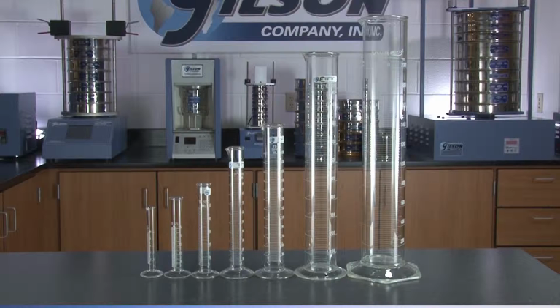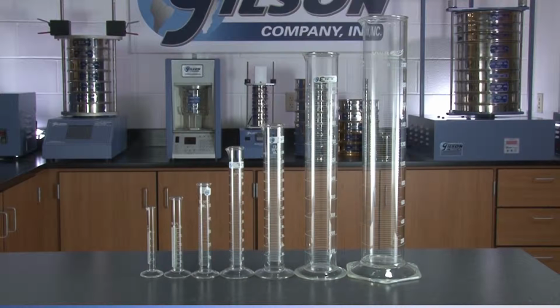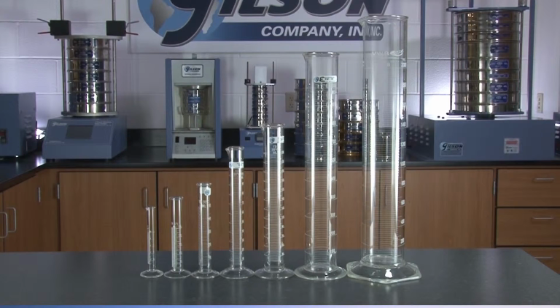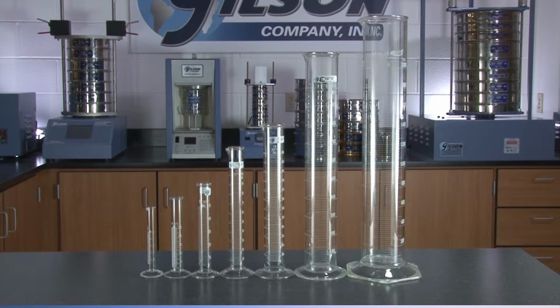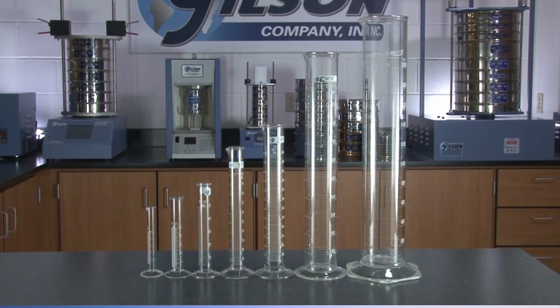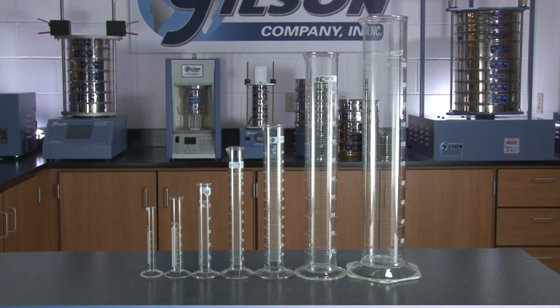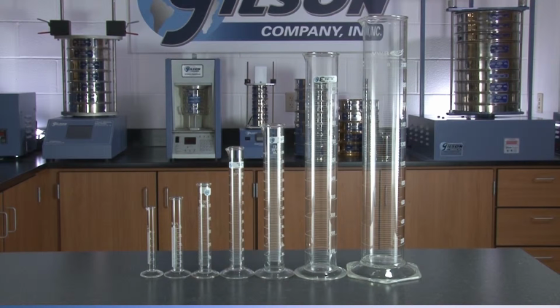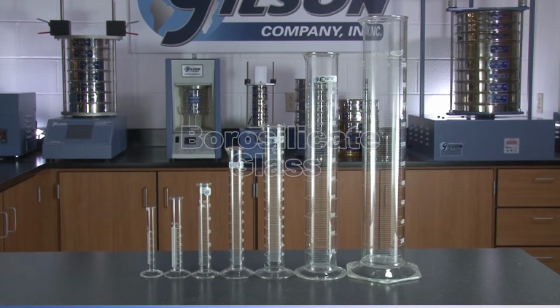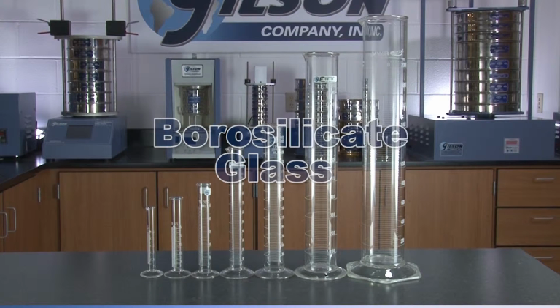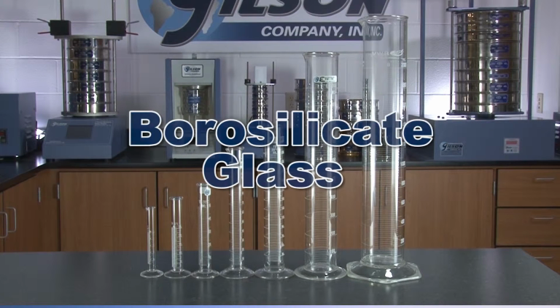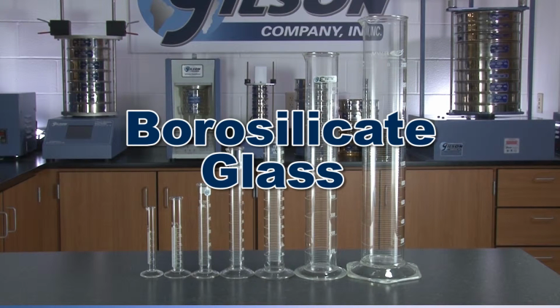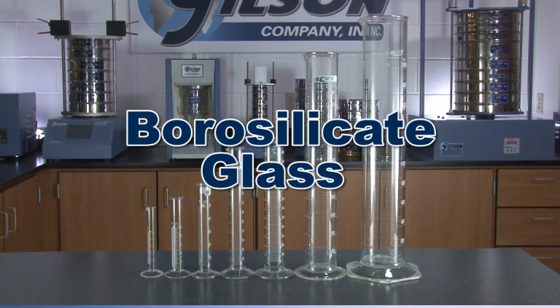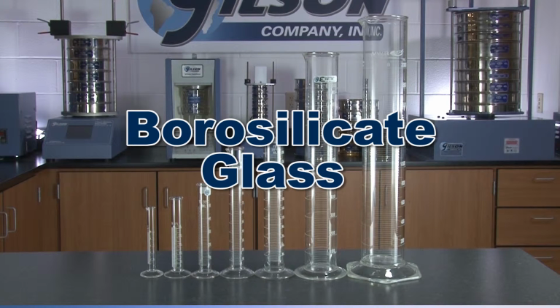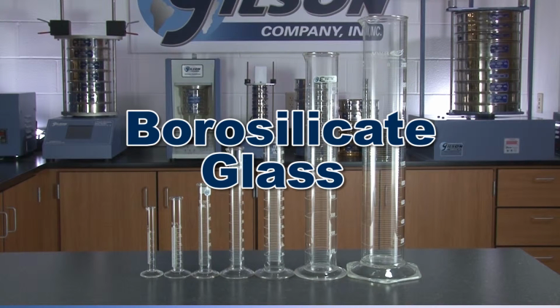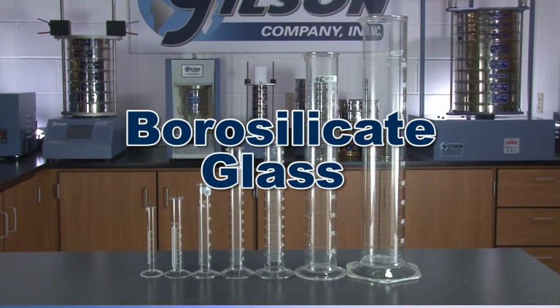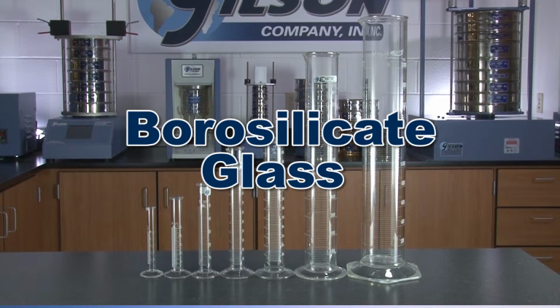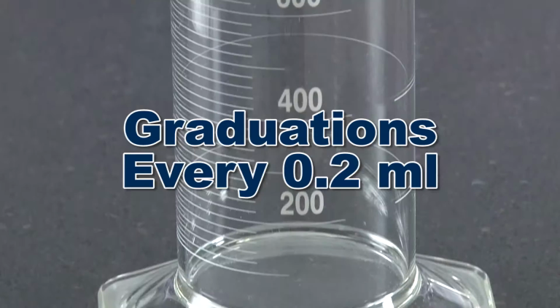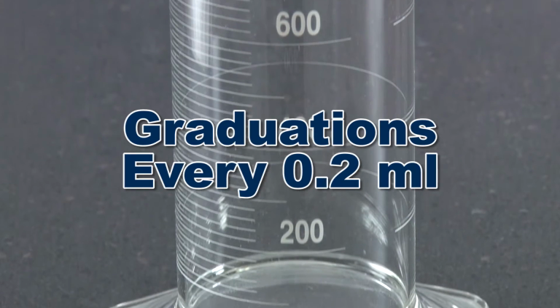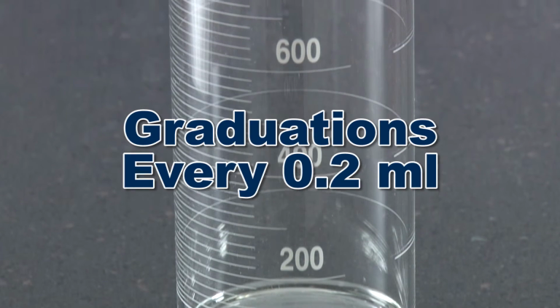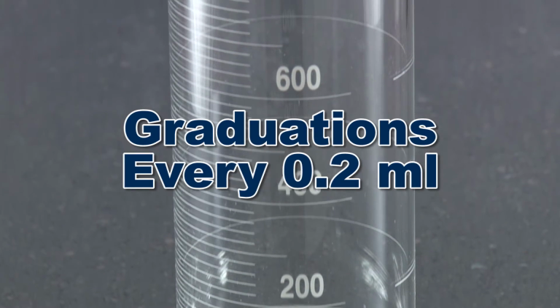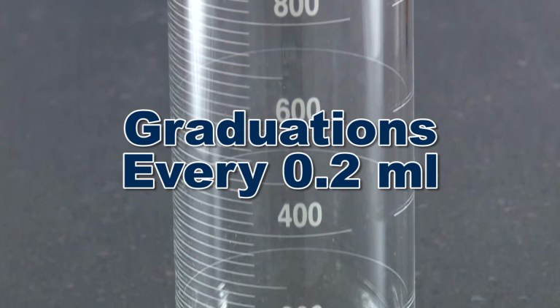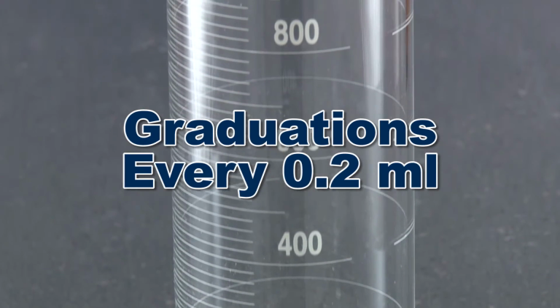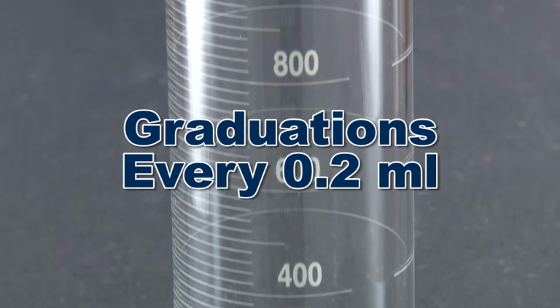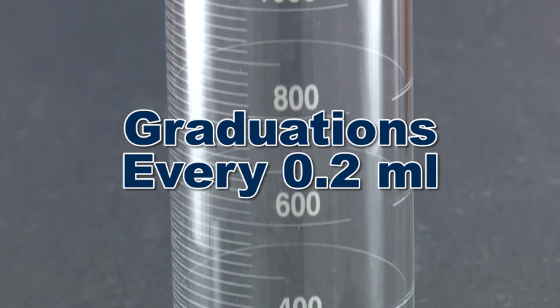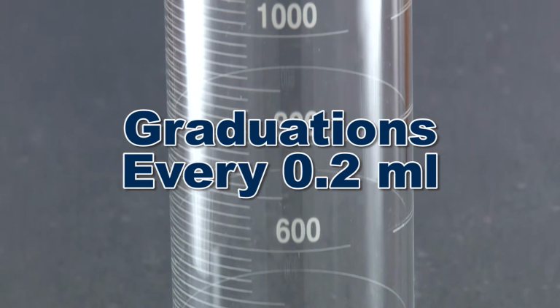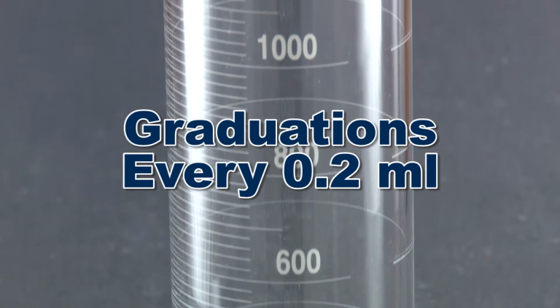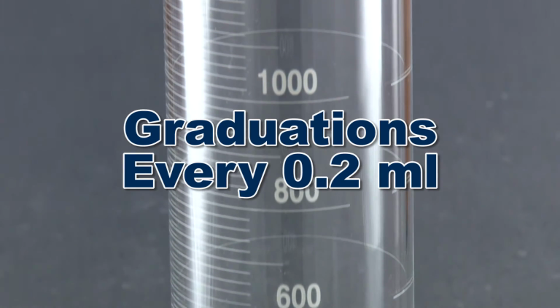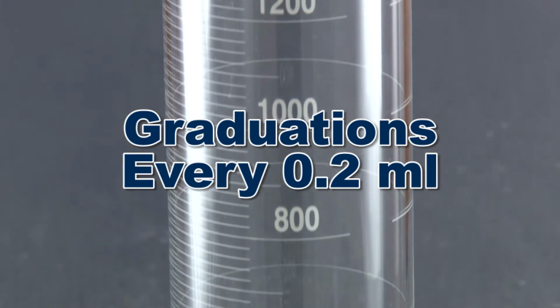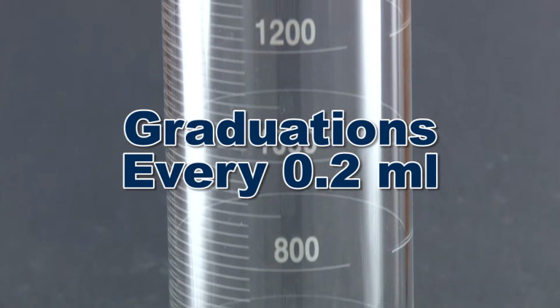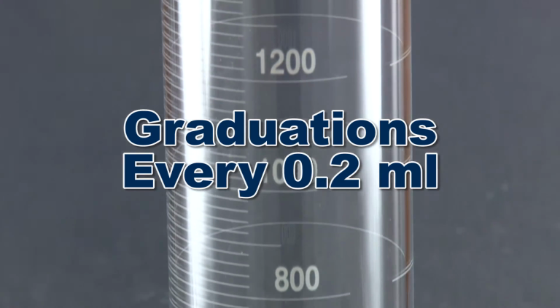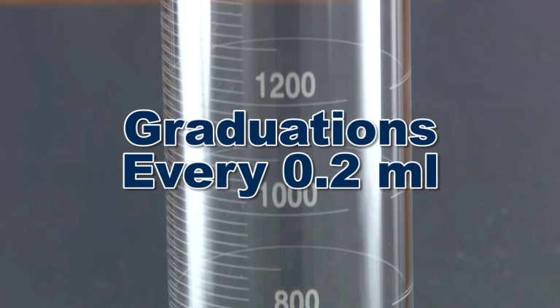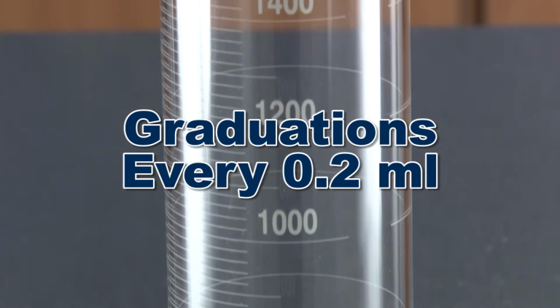Gilson's acid-resistant glass cylinders are made of durable borosilicate glass and are etched with single scale graduations every 0.2 milliliters up and down the cylinder.